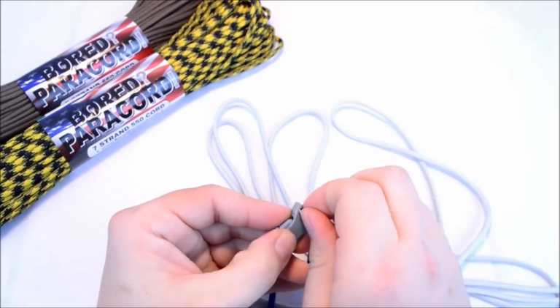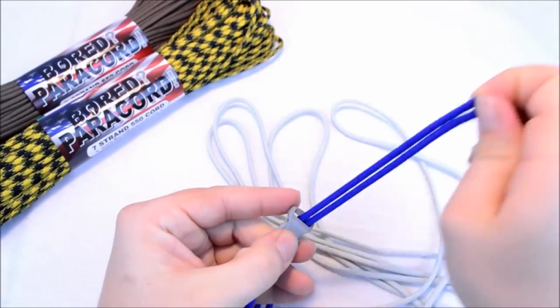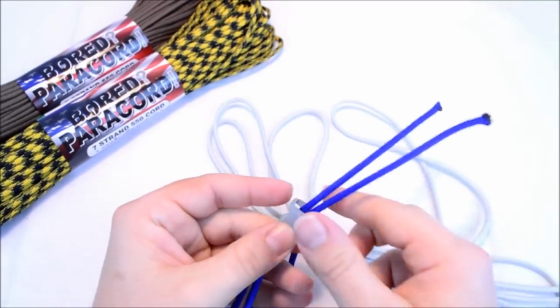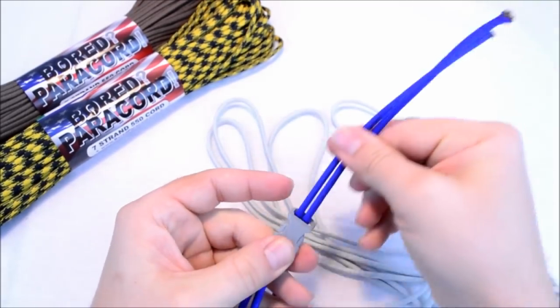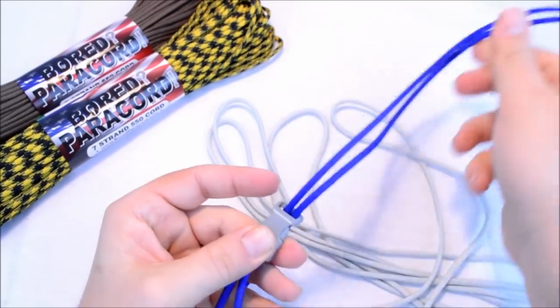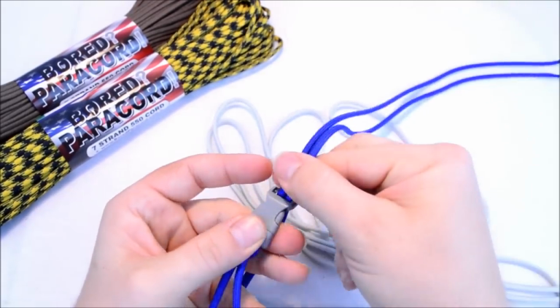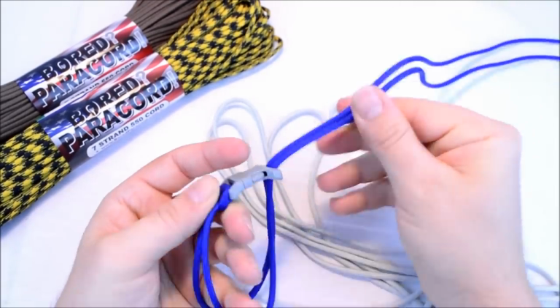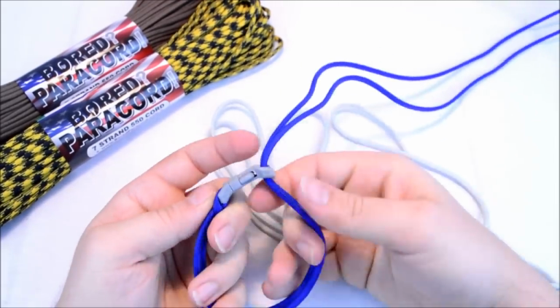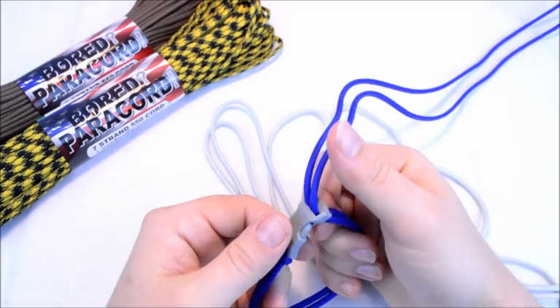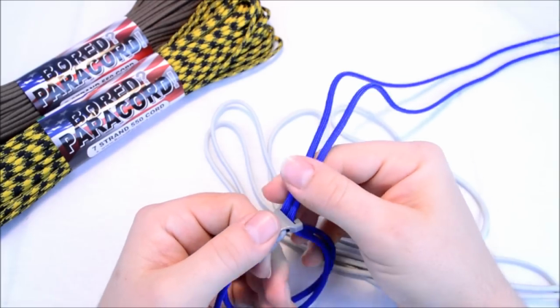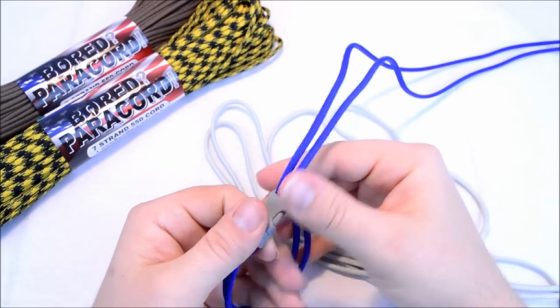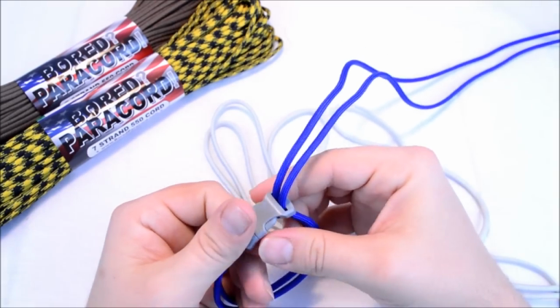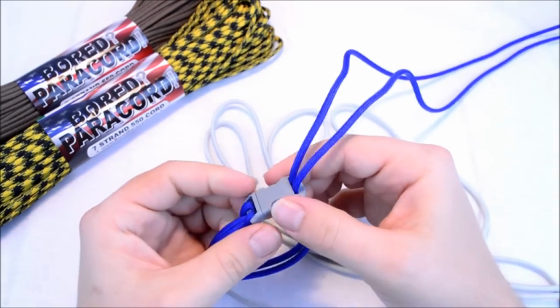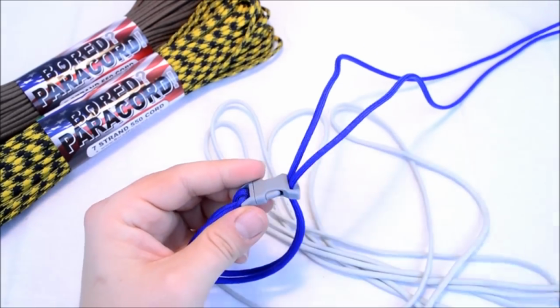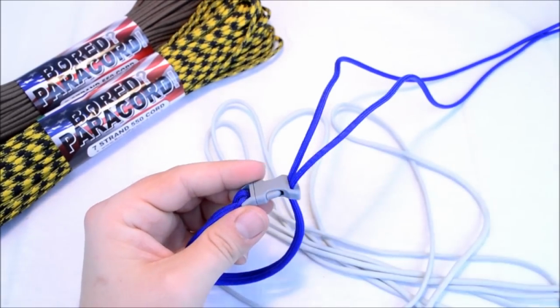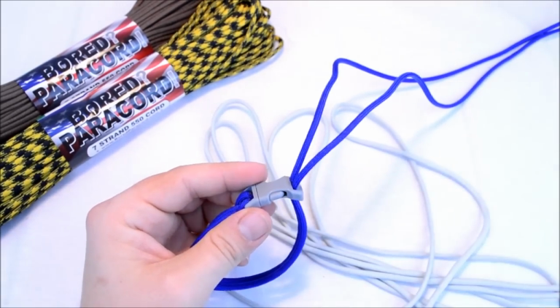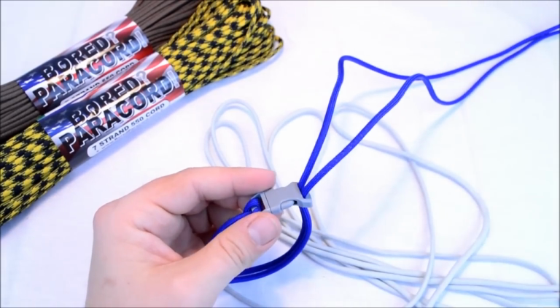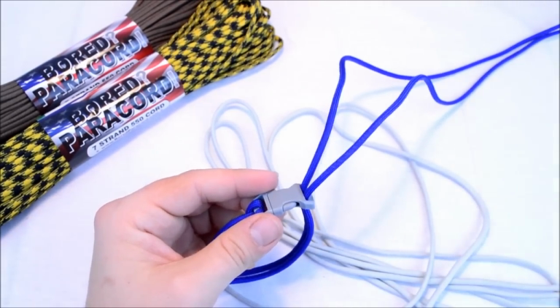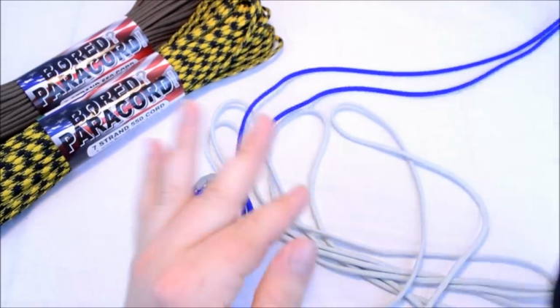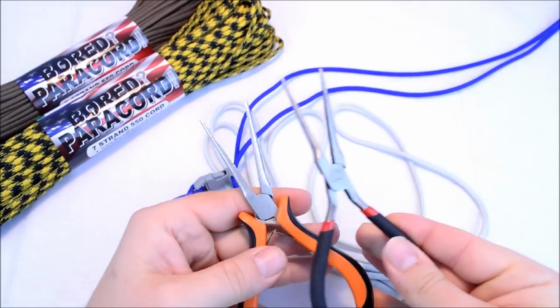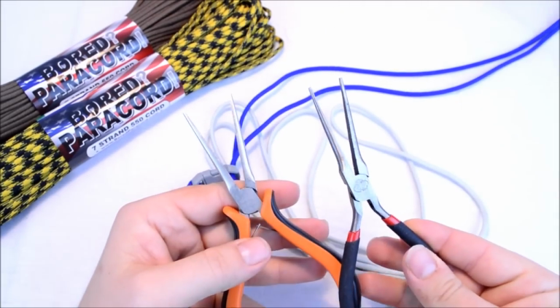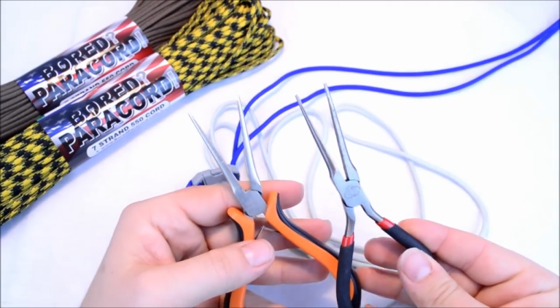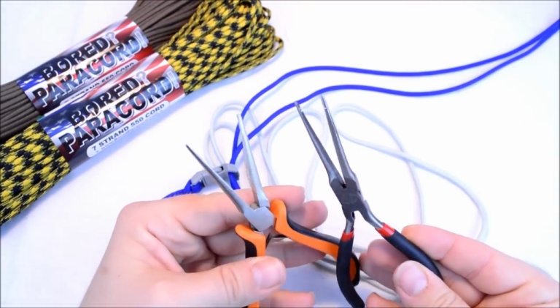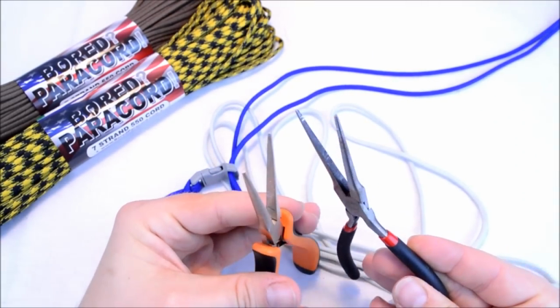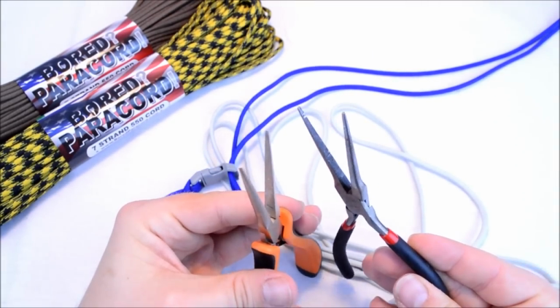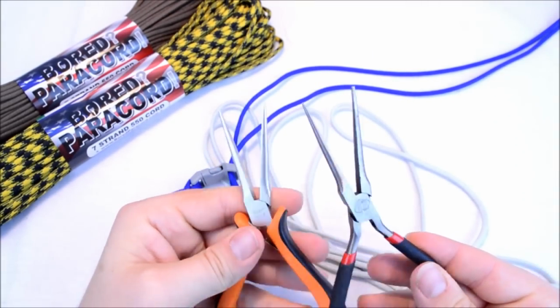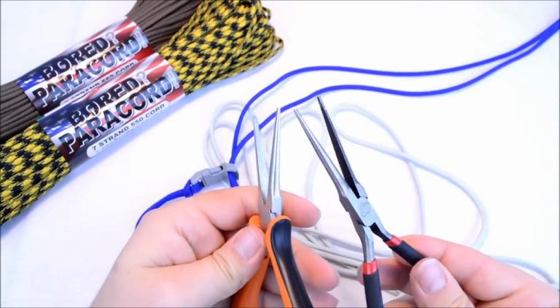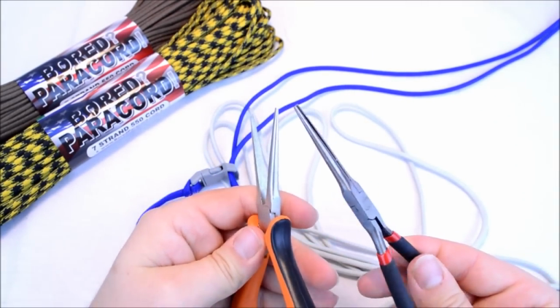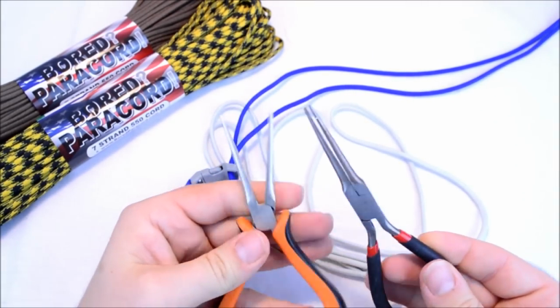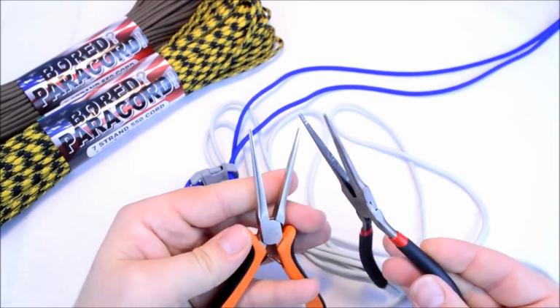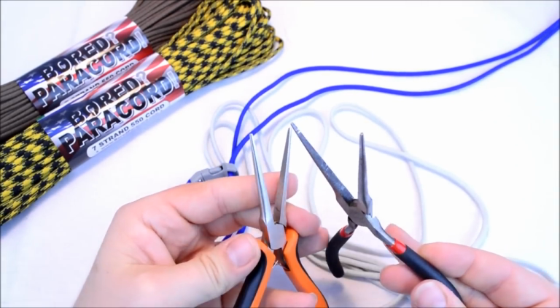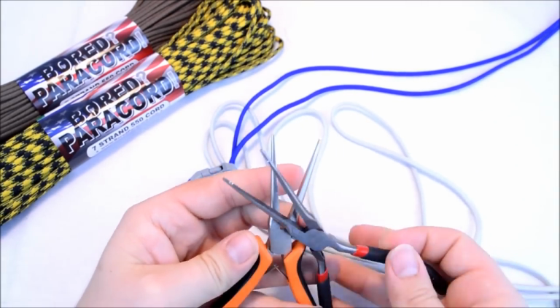With these smaller buckles it definitely helps to flatten out the cord. Just heat it up and then use a pair of pliers. These pliers don't have any teeth so it leaves the paracord nice and smooth.